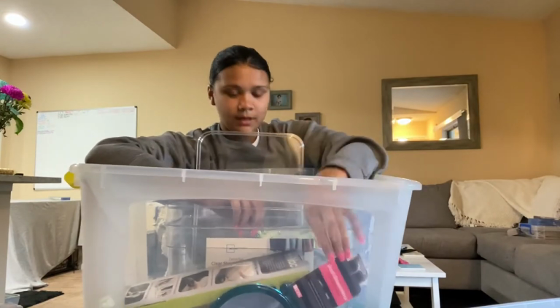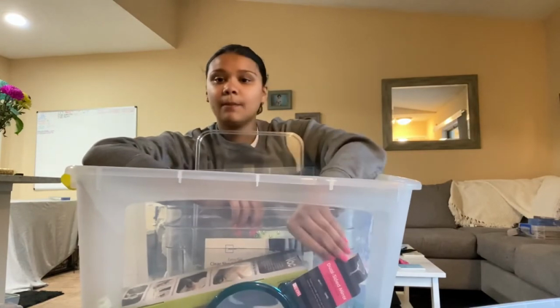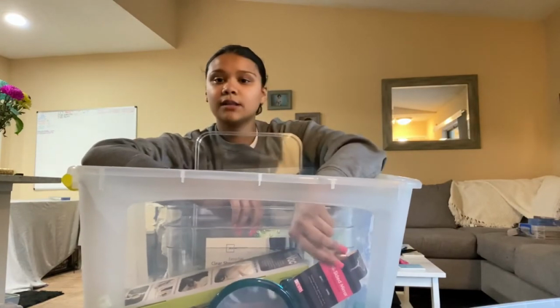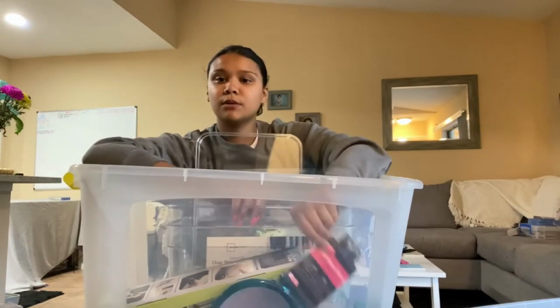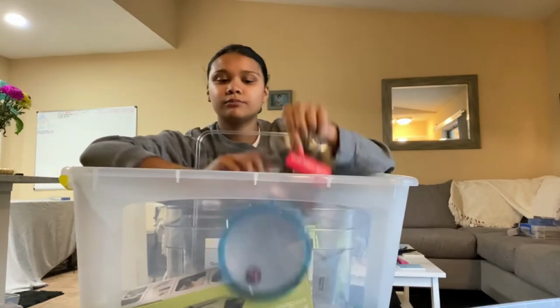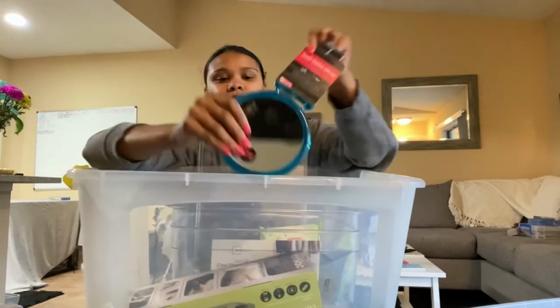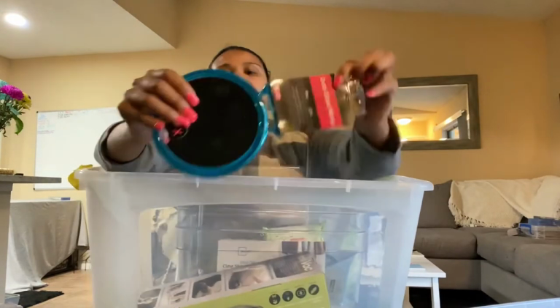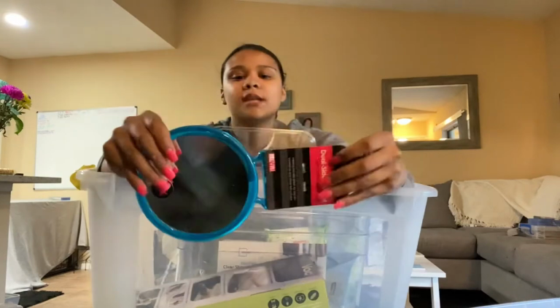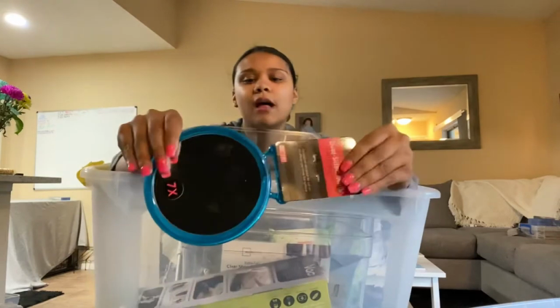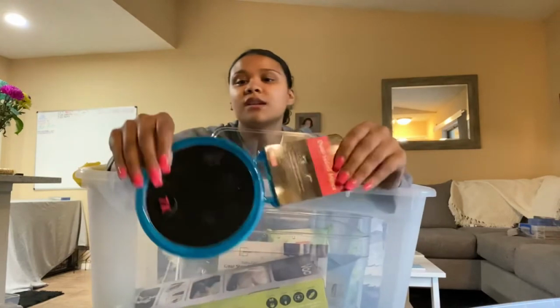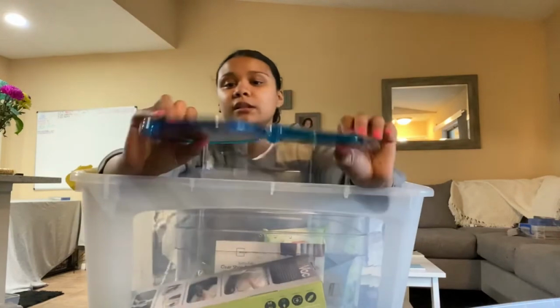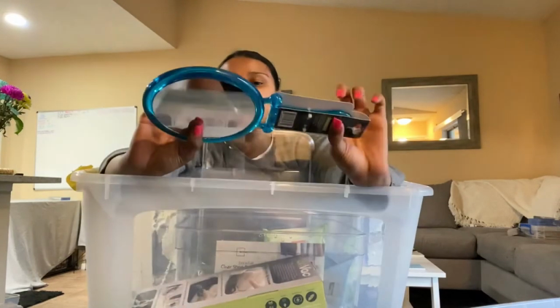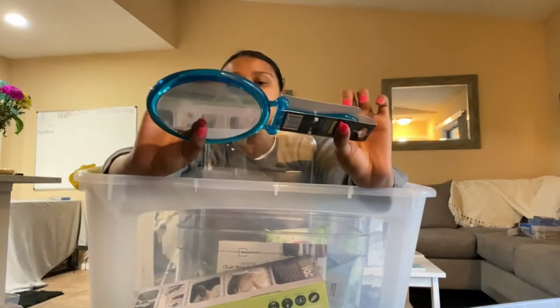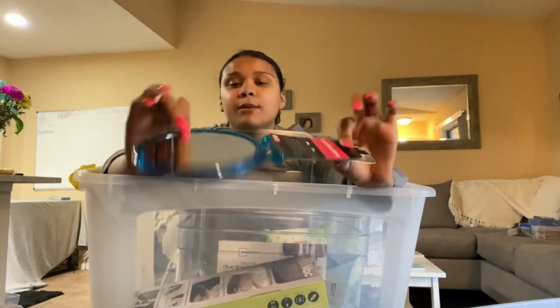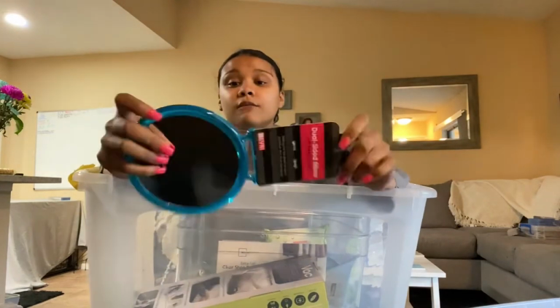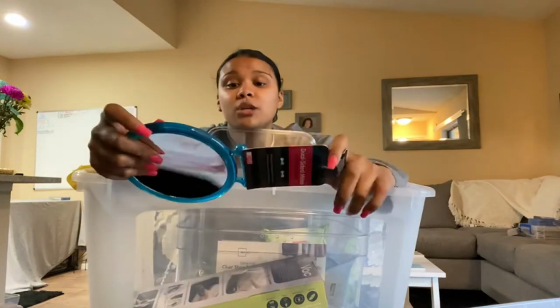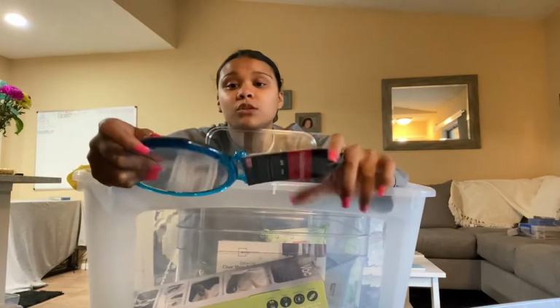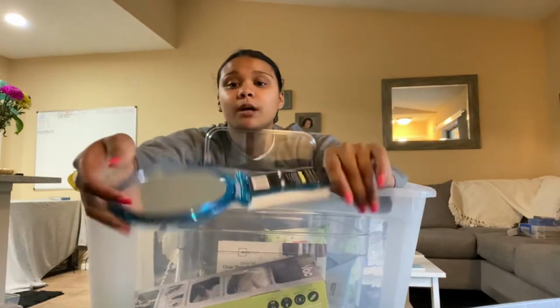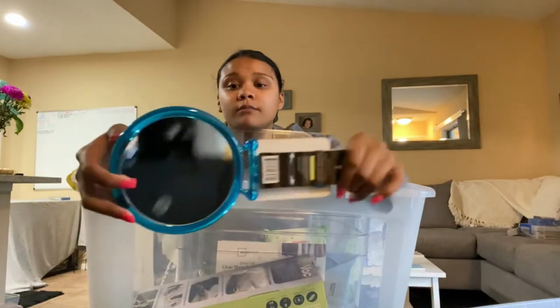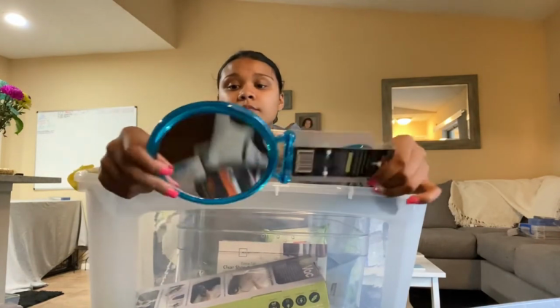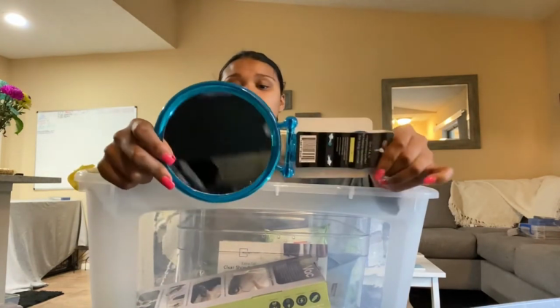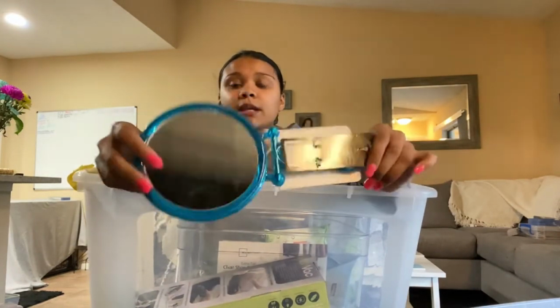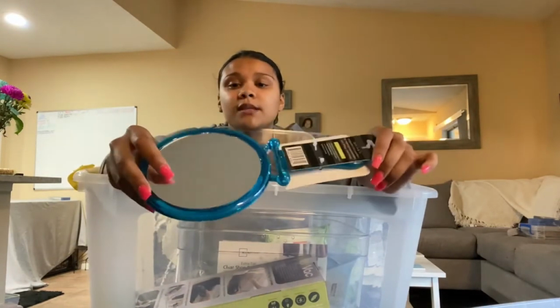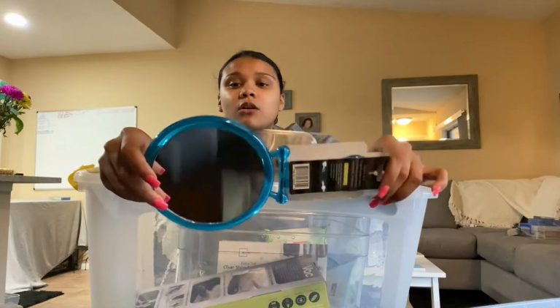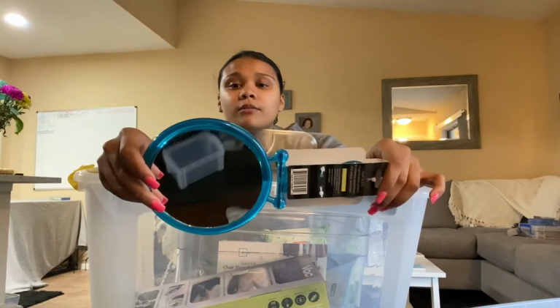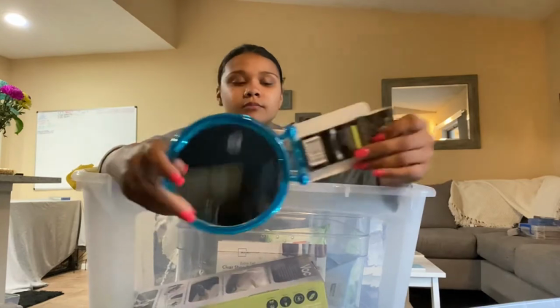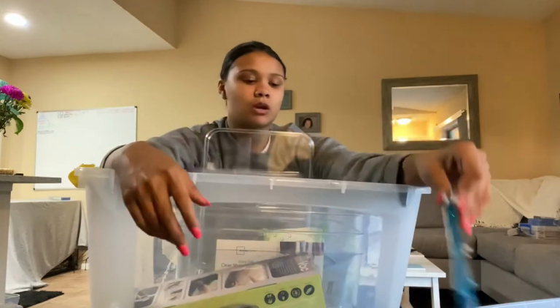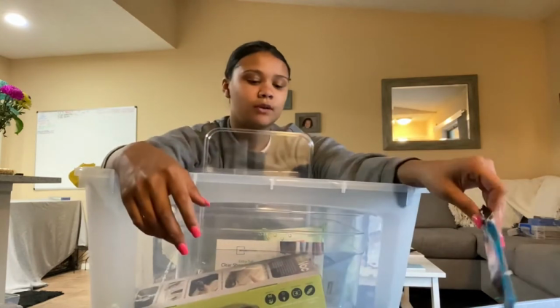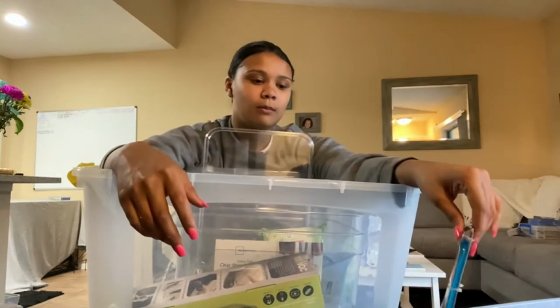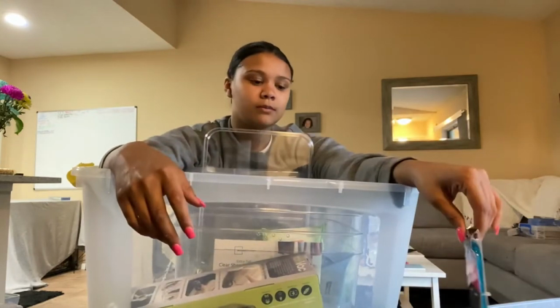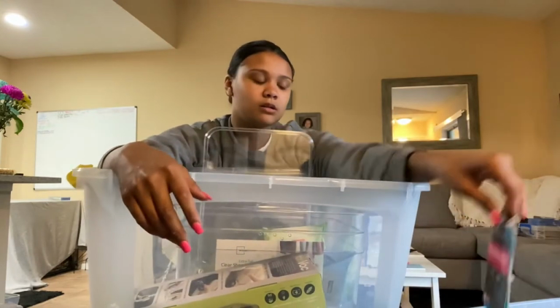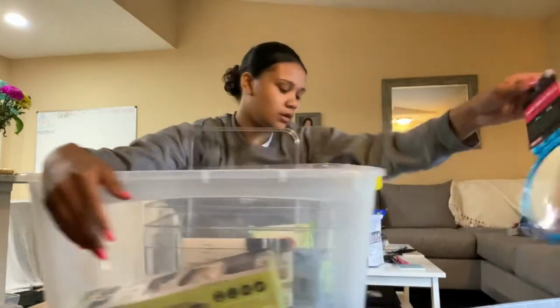I bought this mirror — it was $10. It doesn't look like it should be $10 but I couldn't buy the cheaper one. I'm gonna keep this in the car. I don't even know why I brought it upstairs.